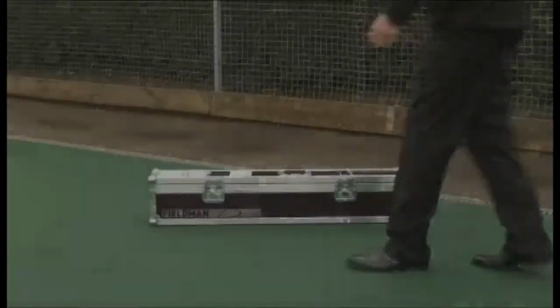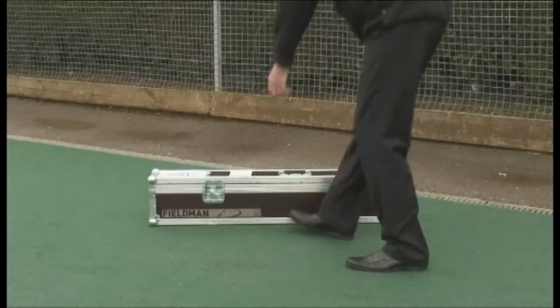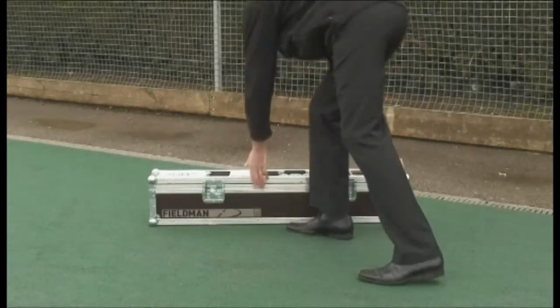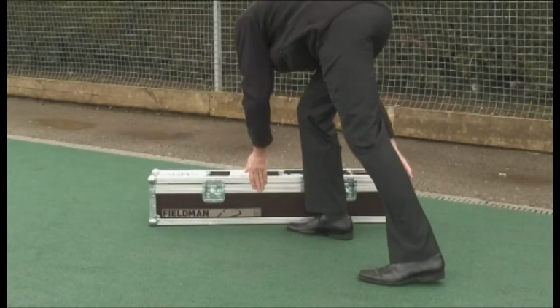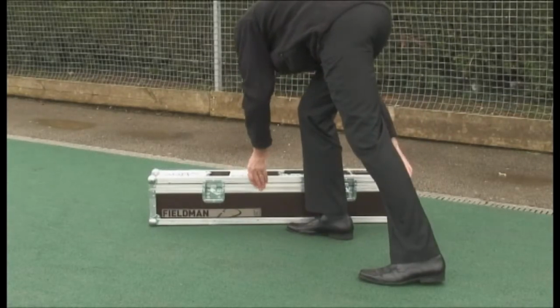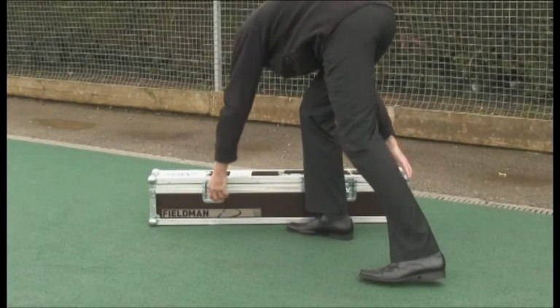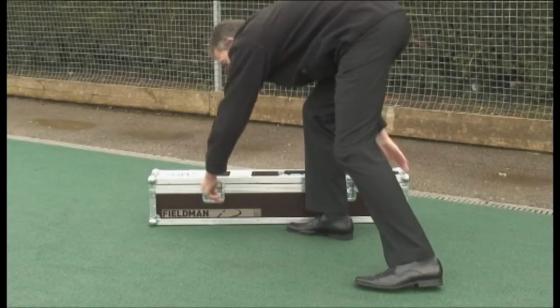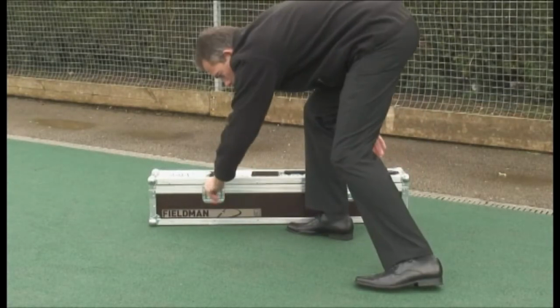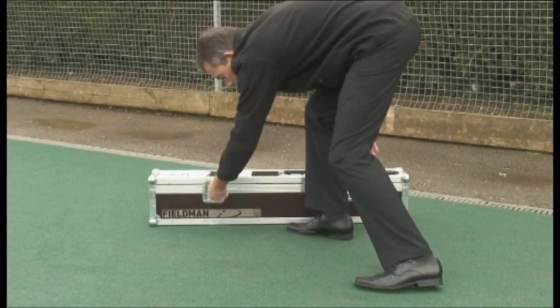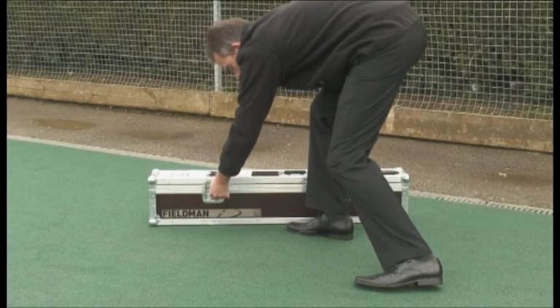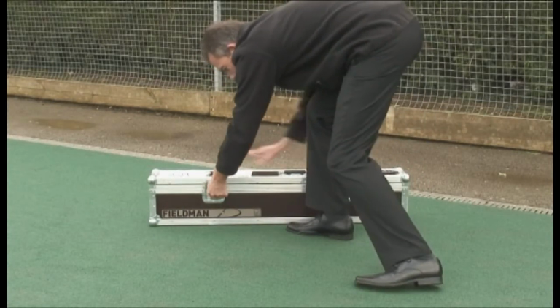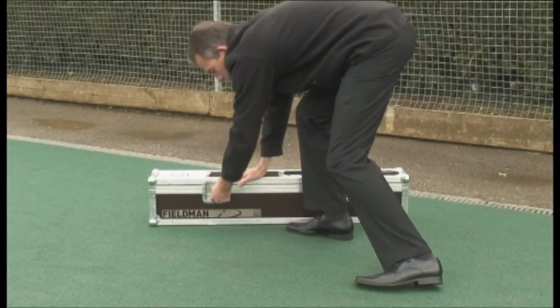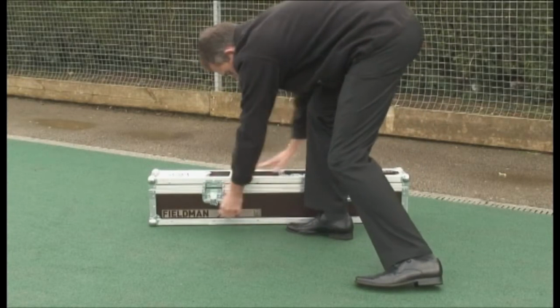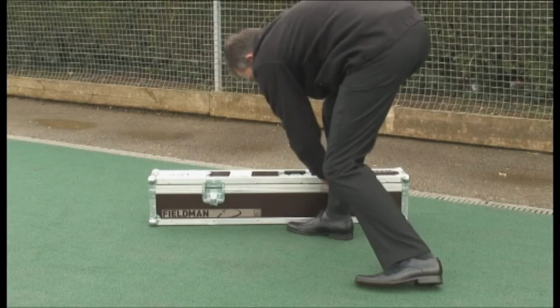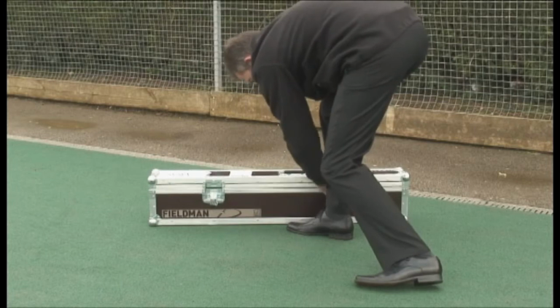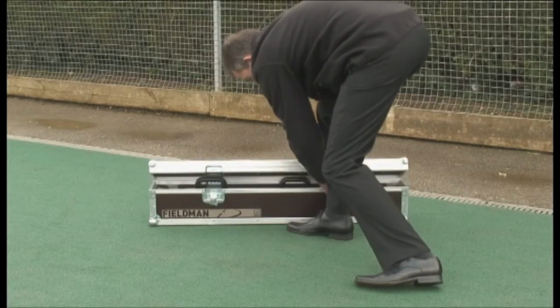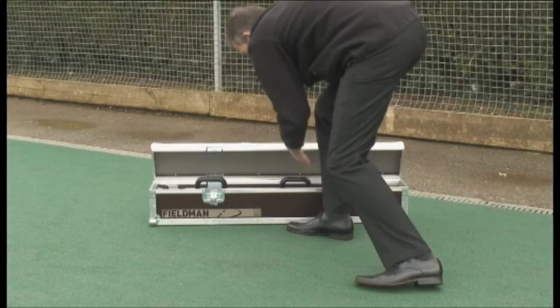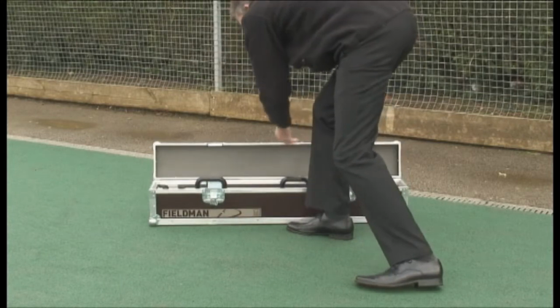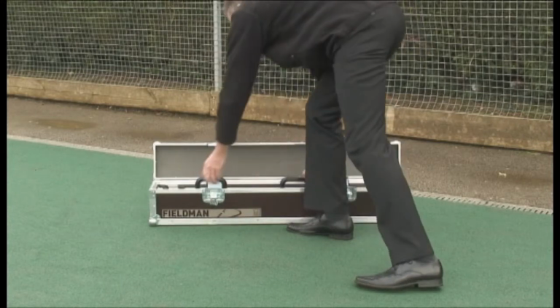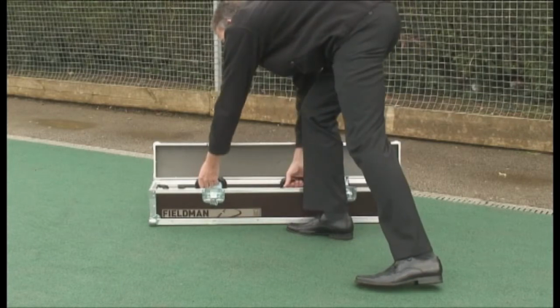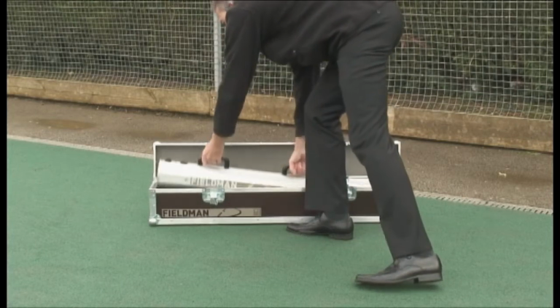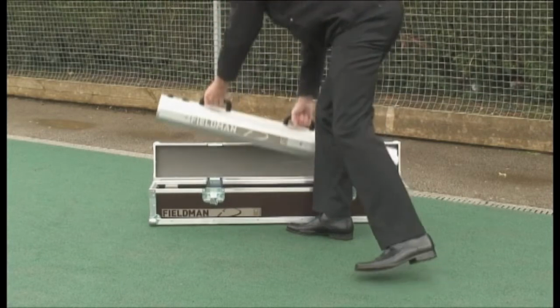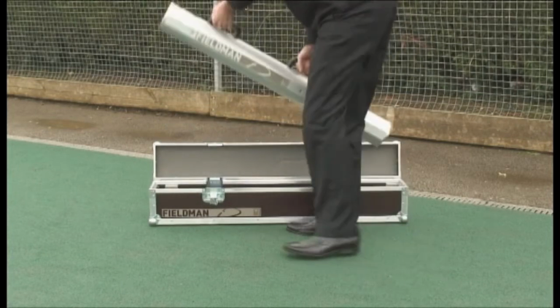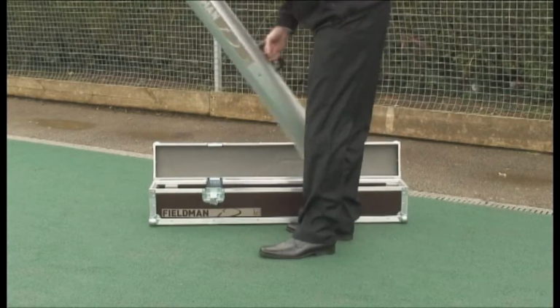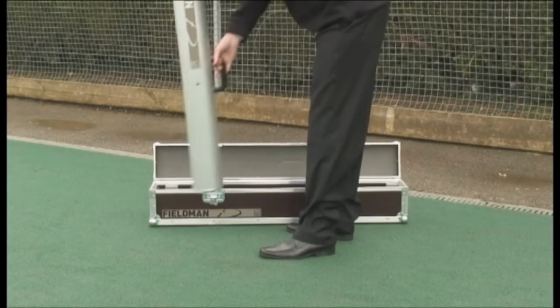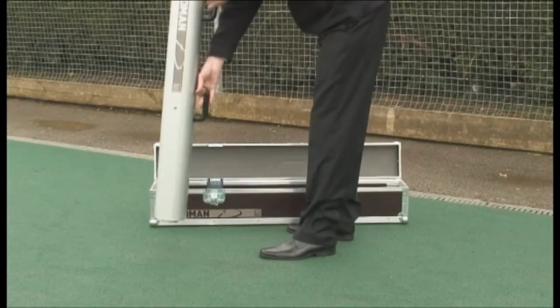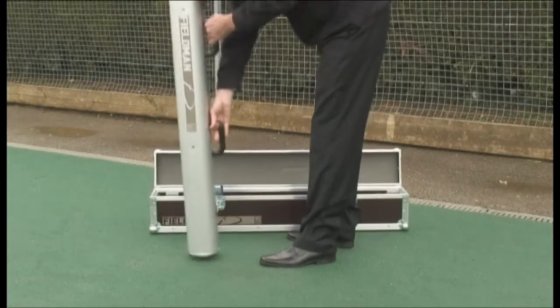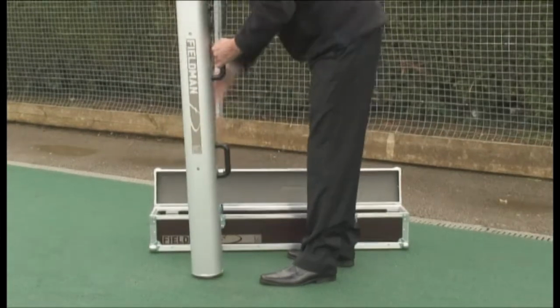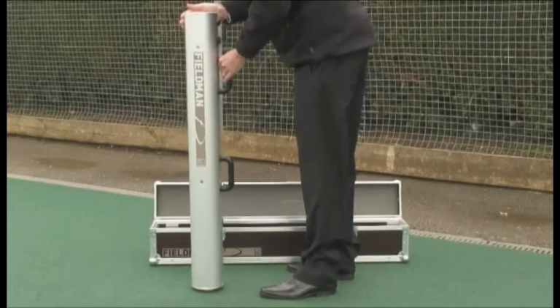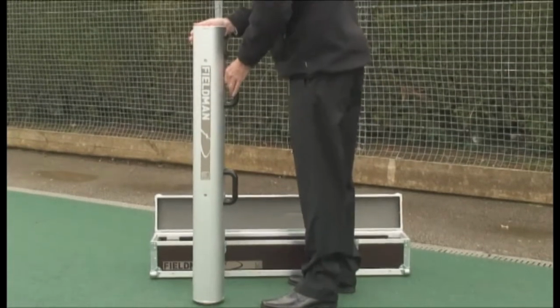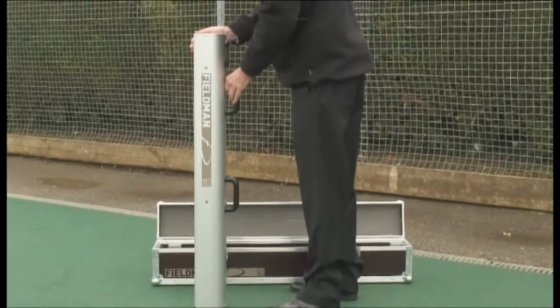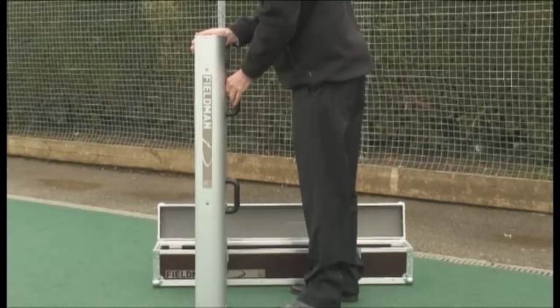The Fieldman Portable Testing Device is one vital component in the RAMP system. It is small and light enough for easy use. The carrying case is suitable for air or courier transport.